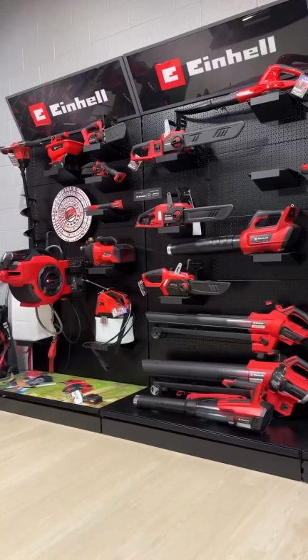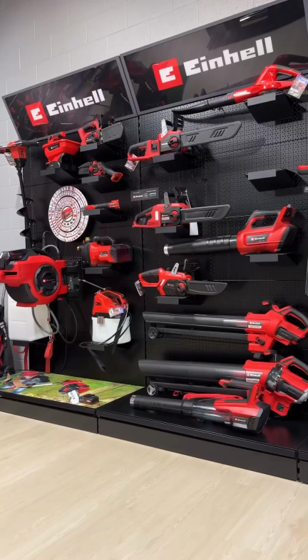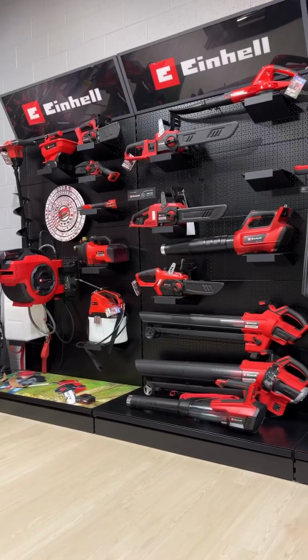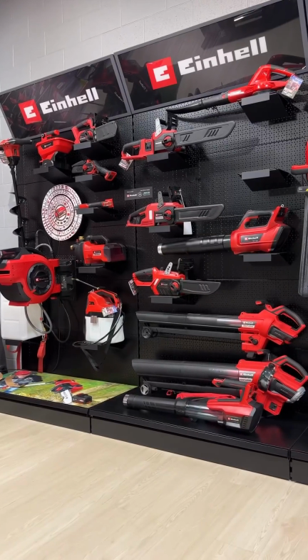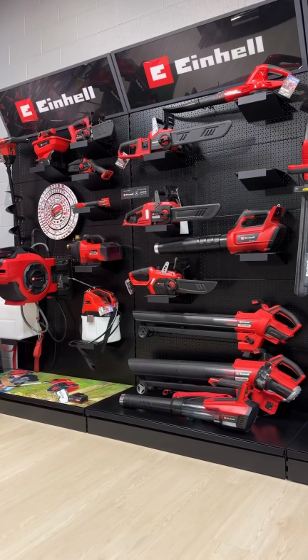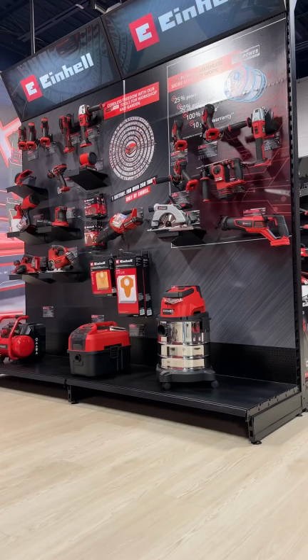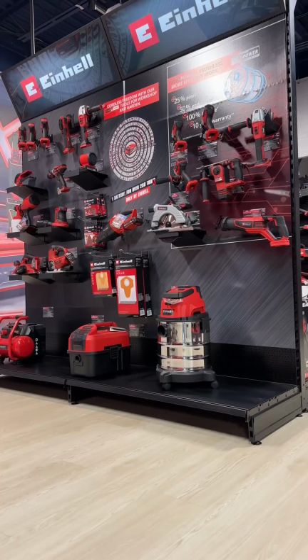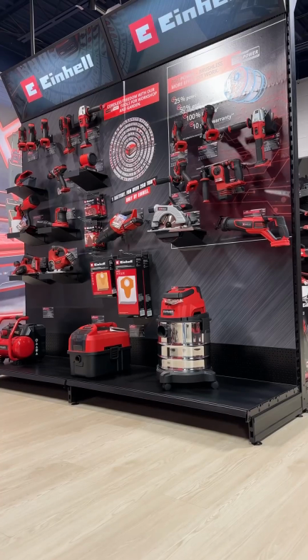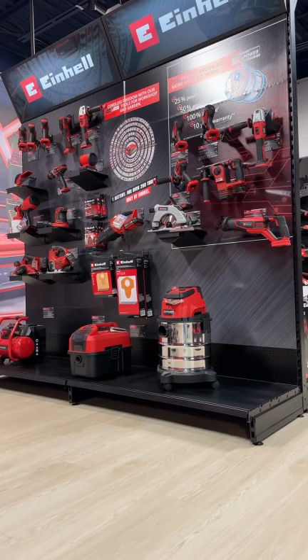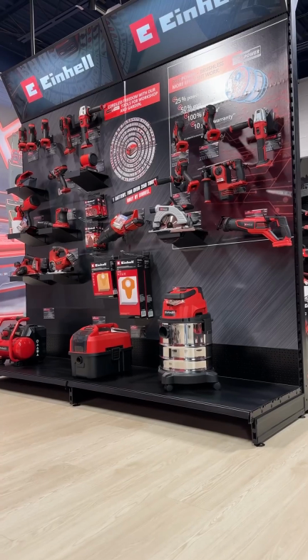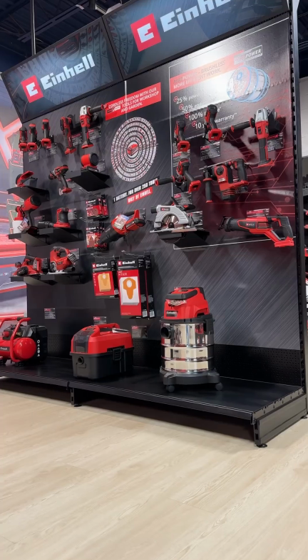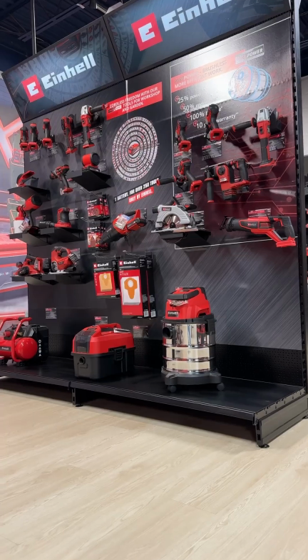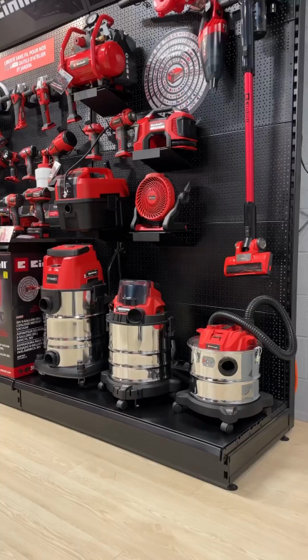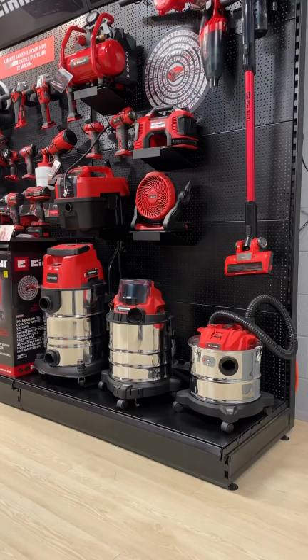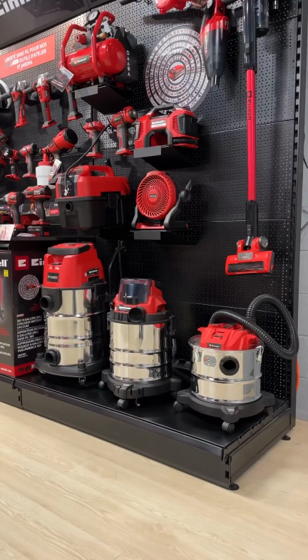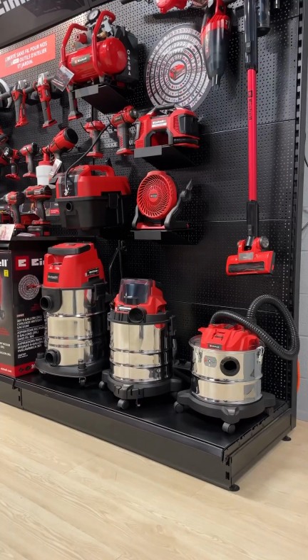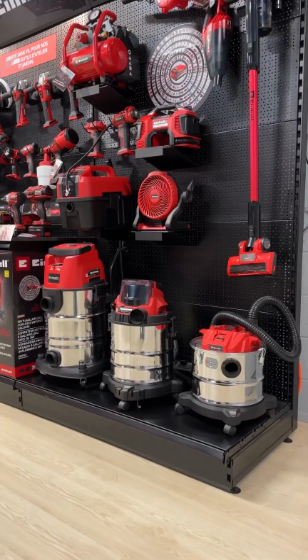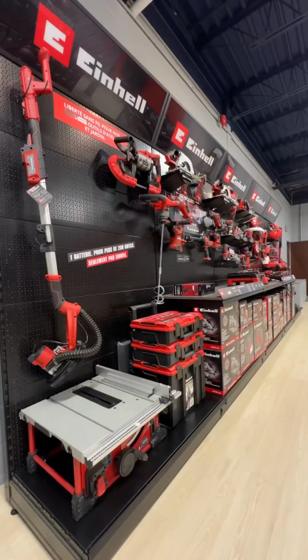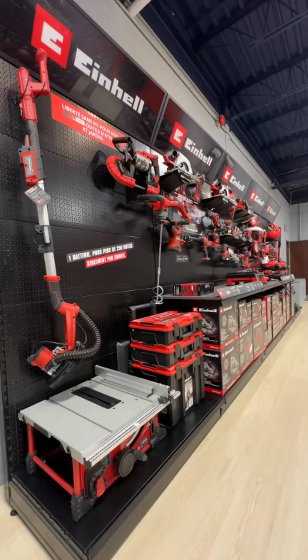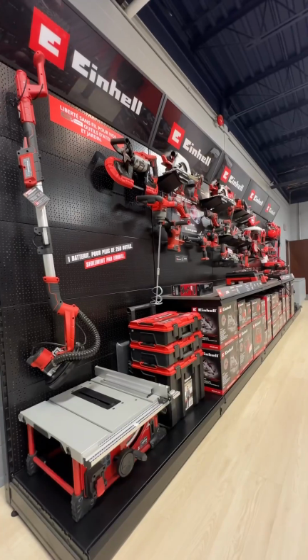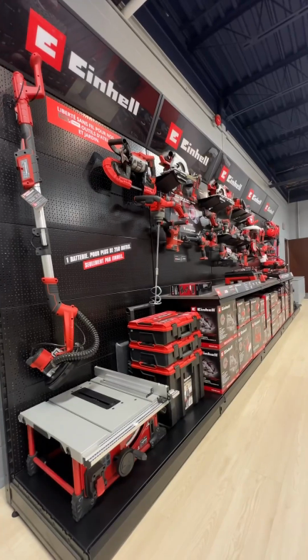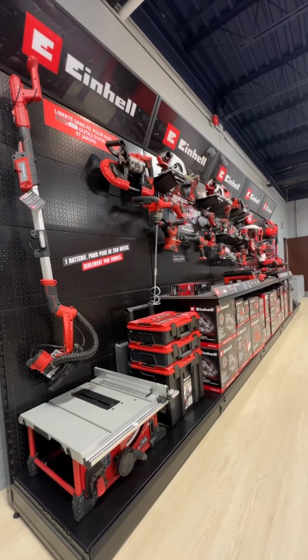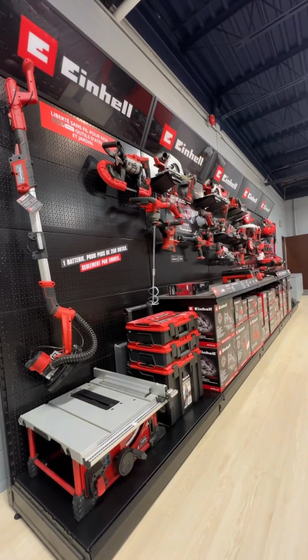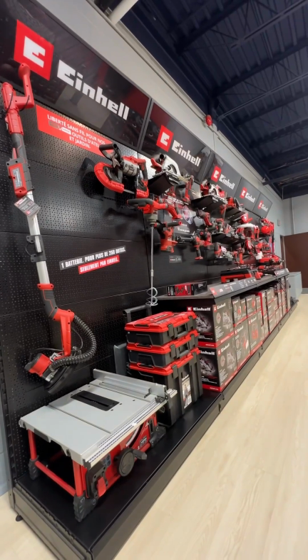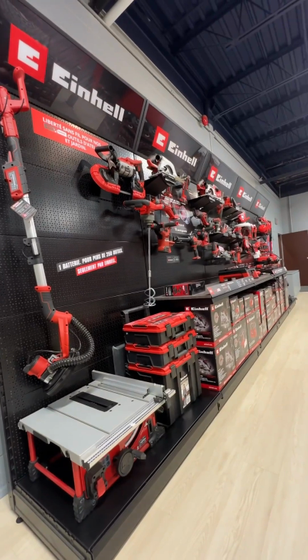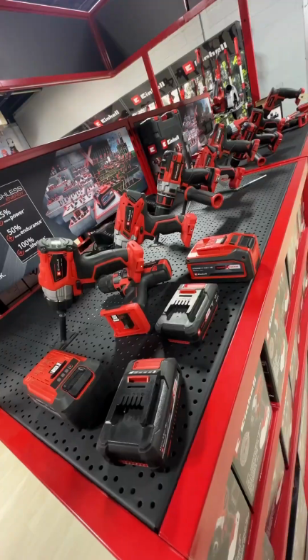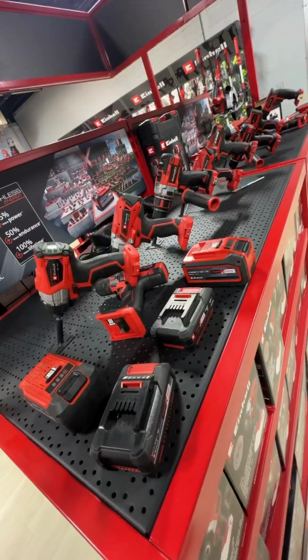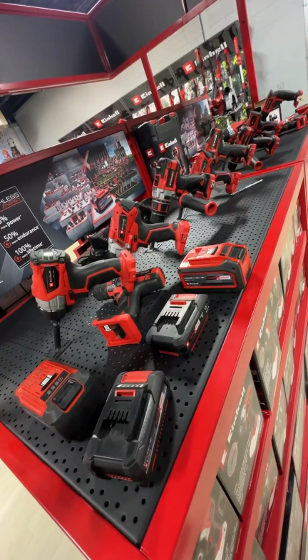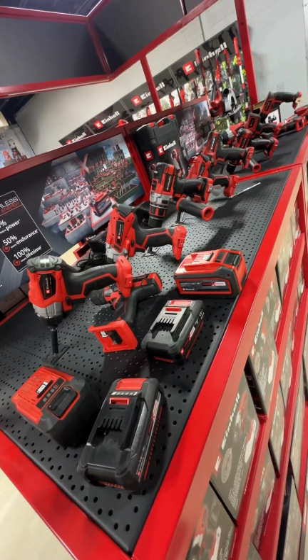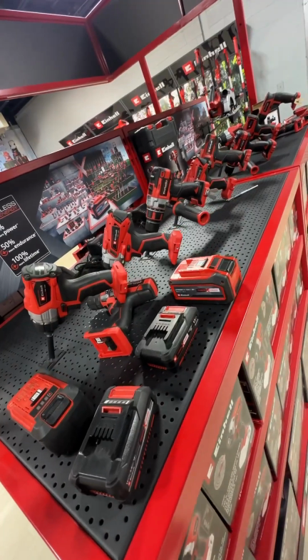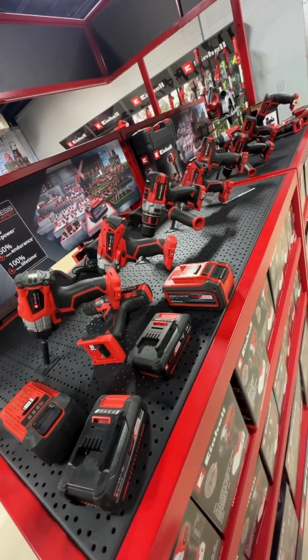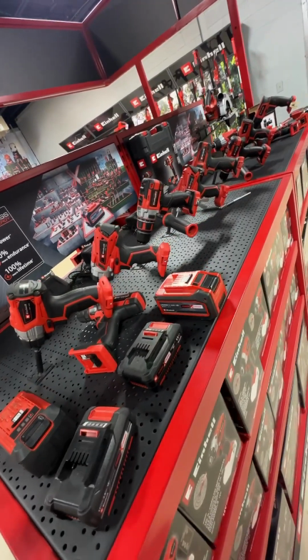For those of you that don't know, Einhell is a German company that's been around for more than 60 years. They manufacture and sell a massive line of all different kinds of tools, and have now just recently entered the Canadian market.